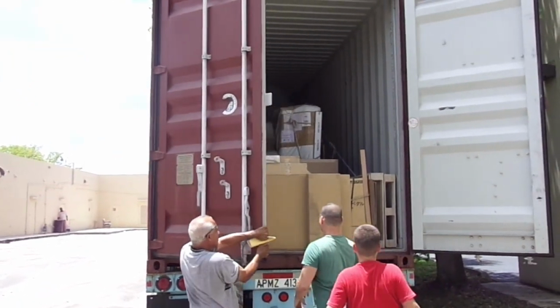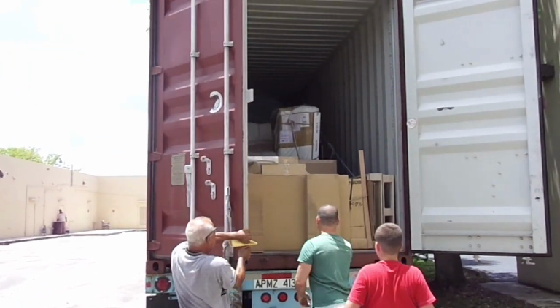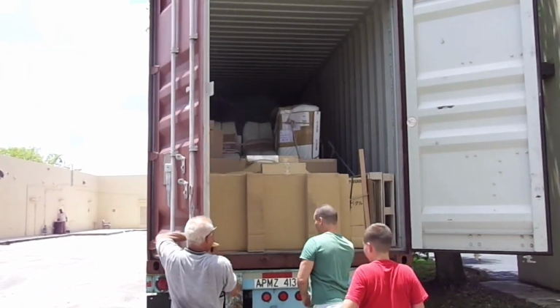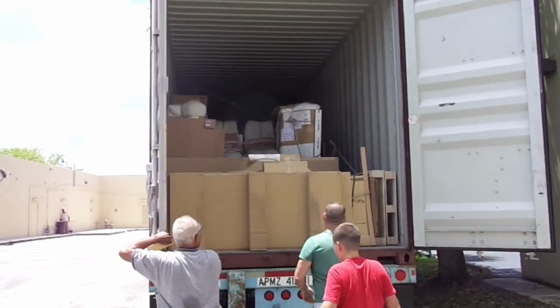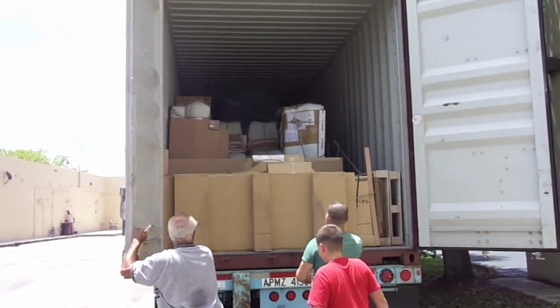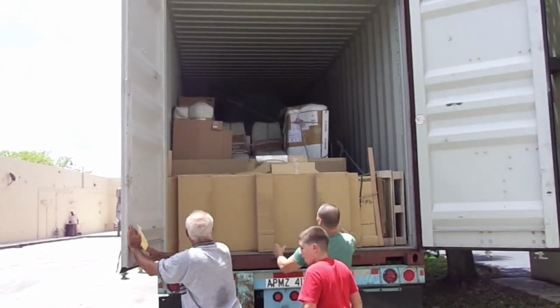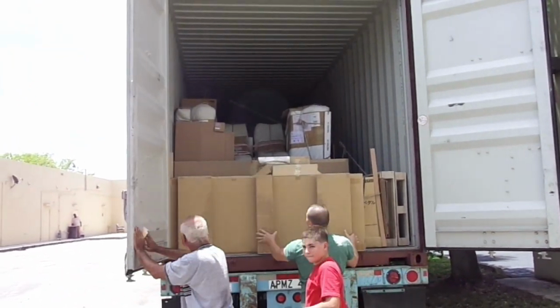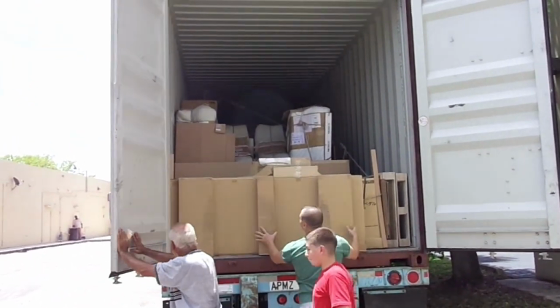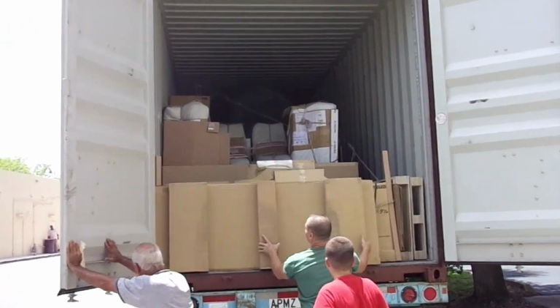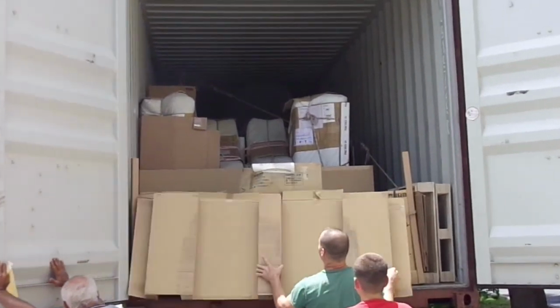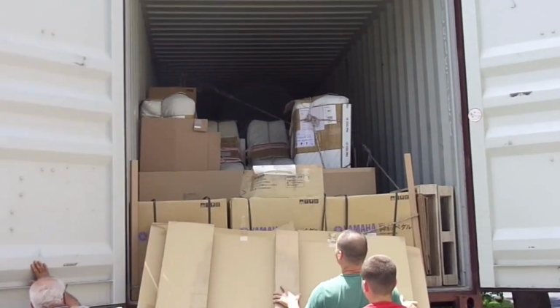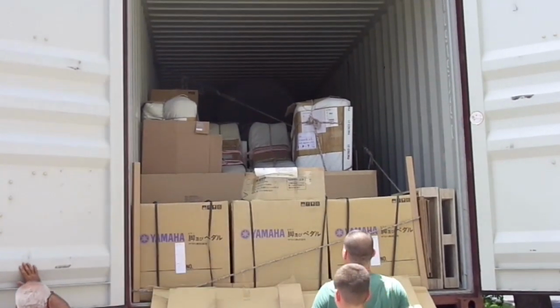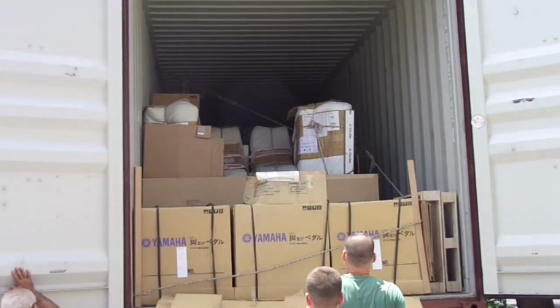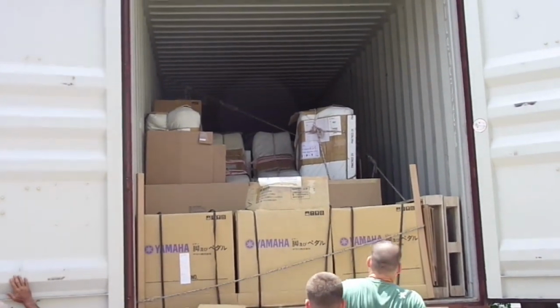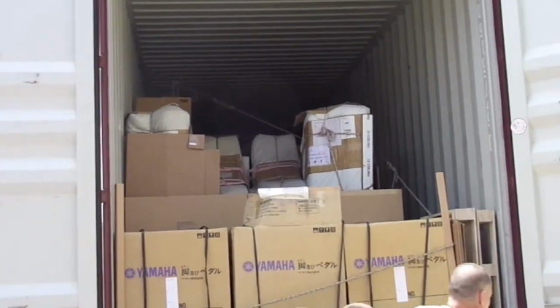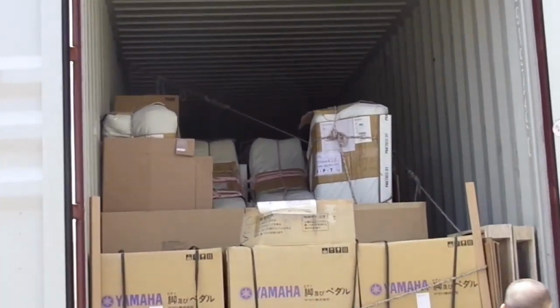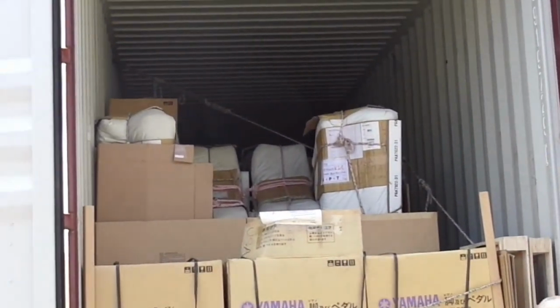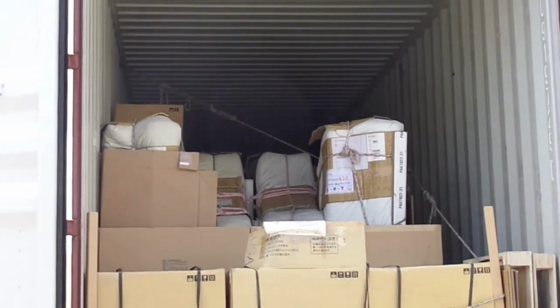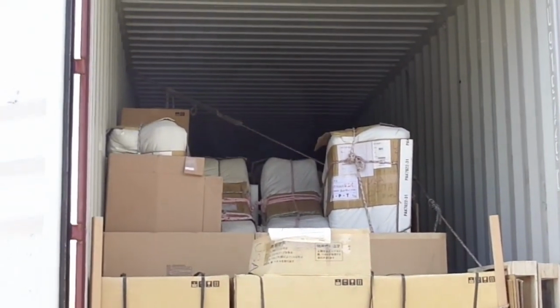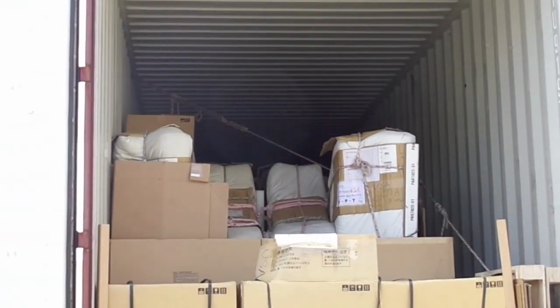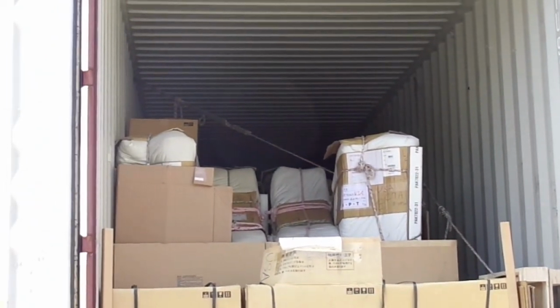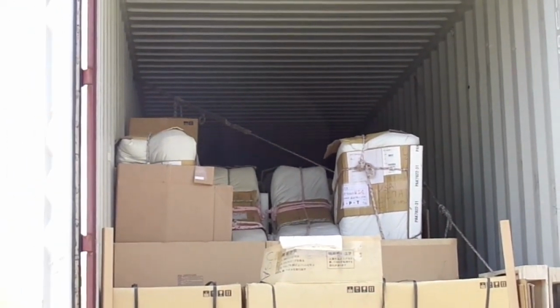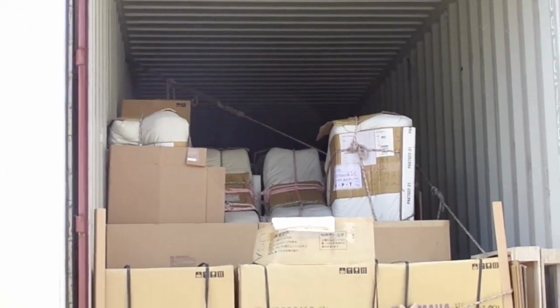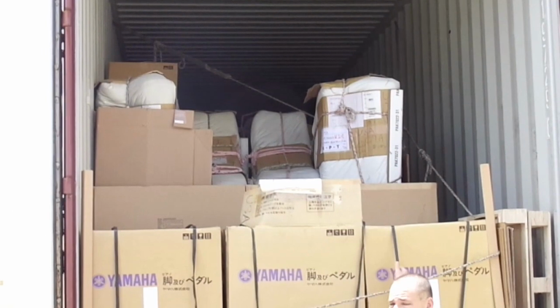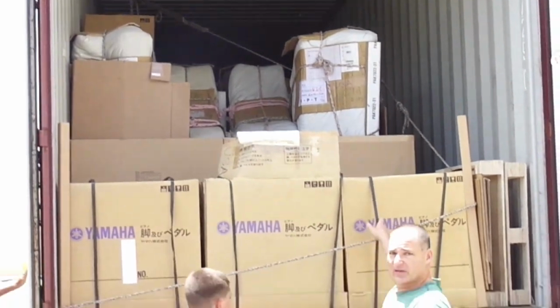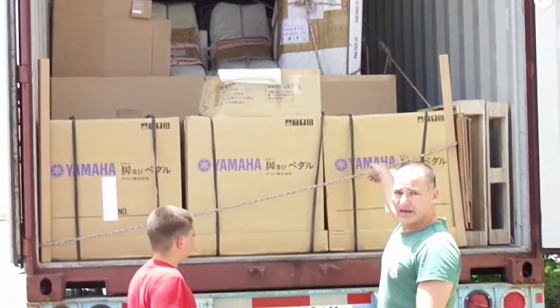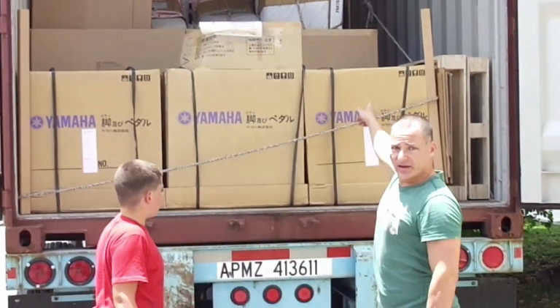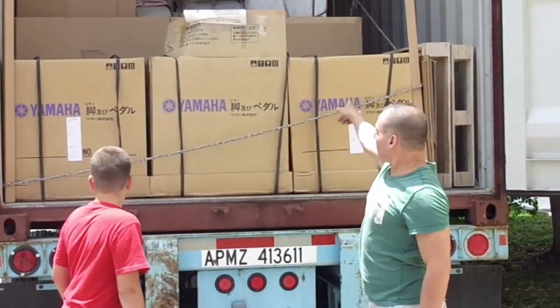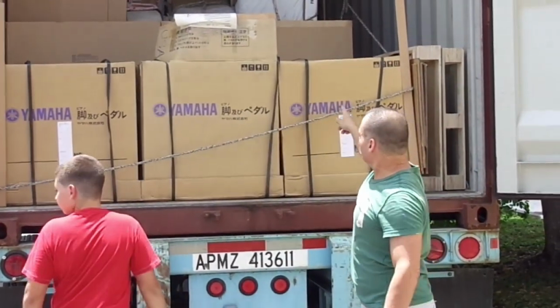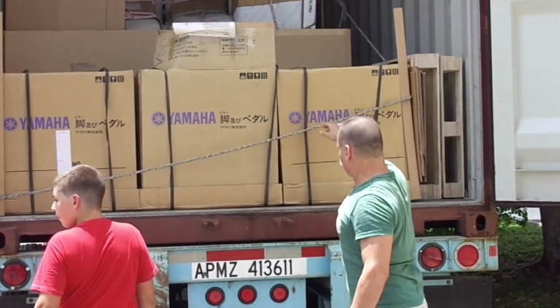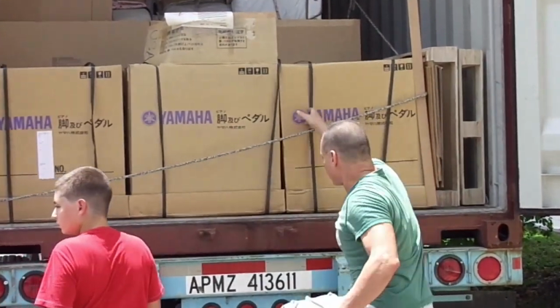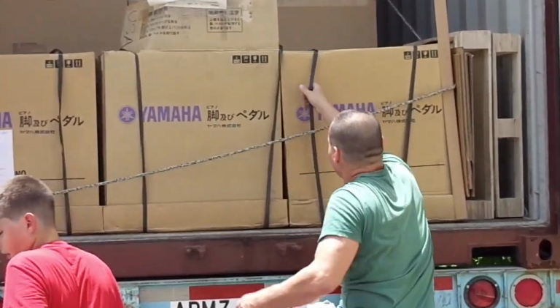The bottom here. These are the legs — they come in the boxes. Legs and pedals.